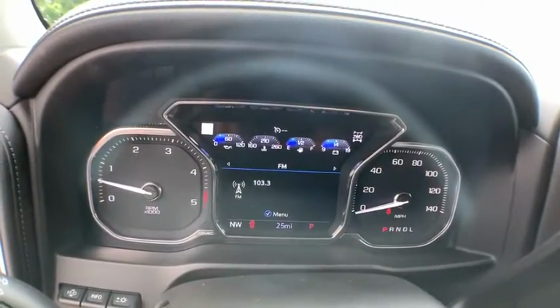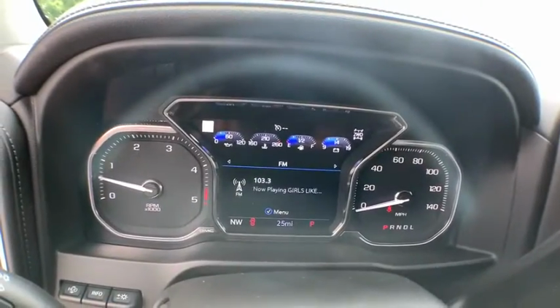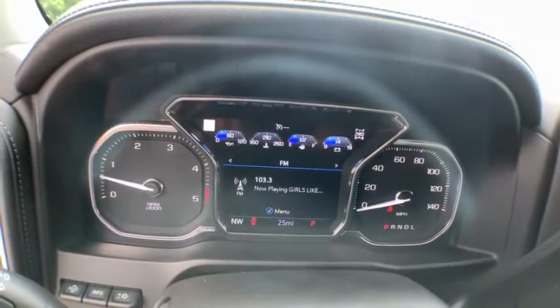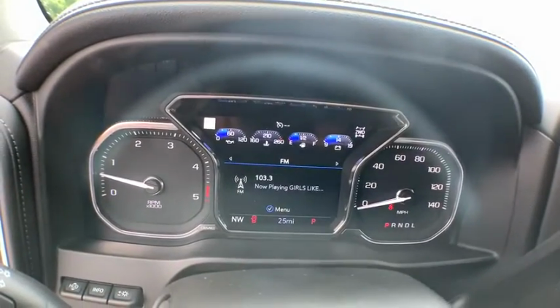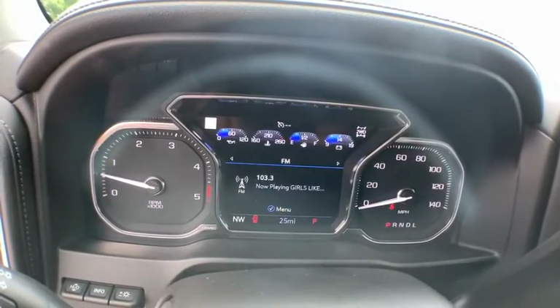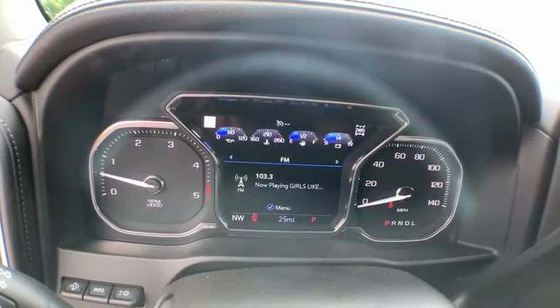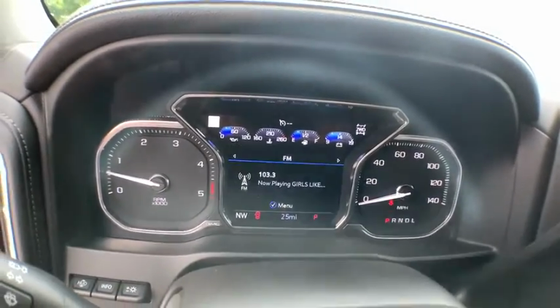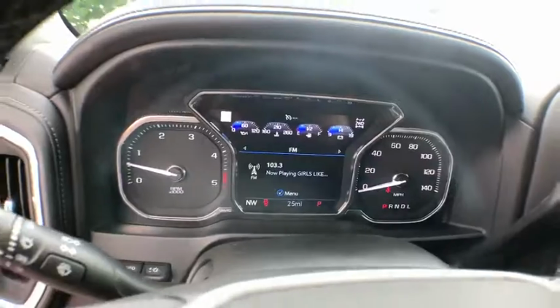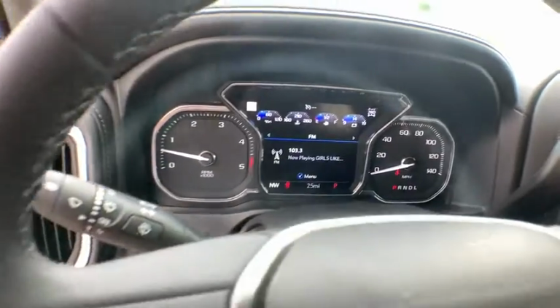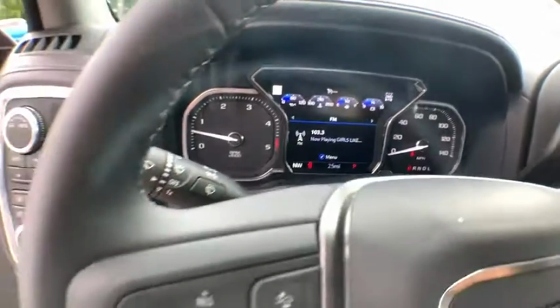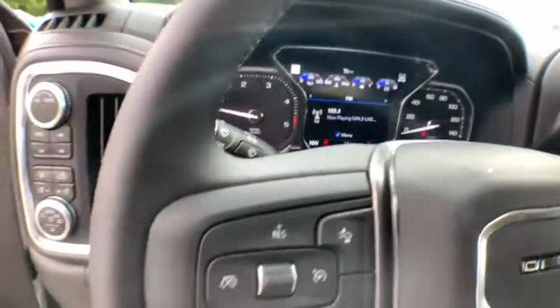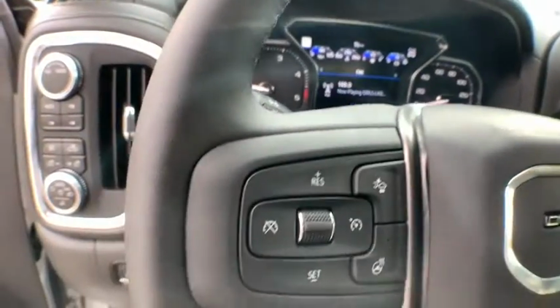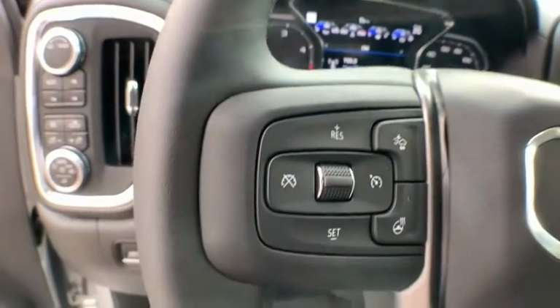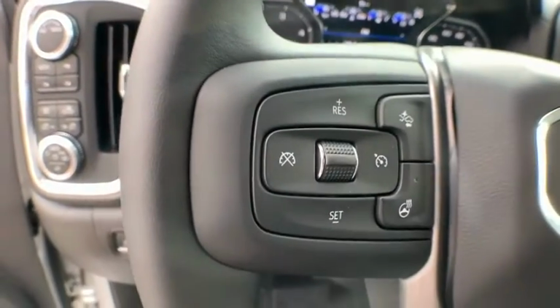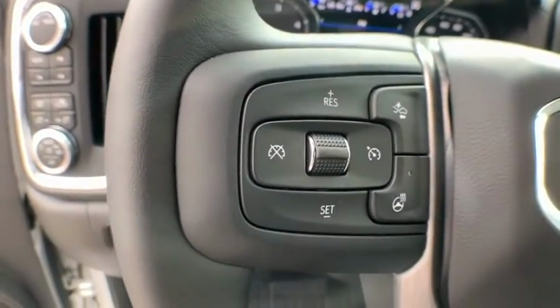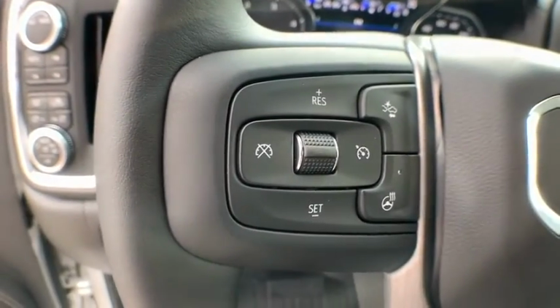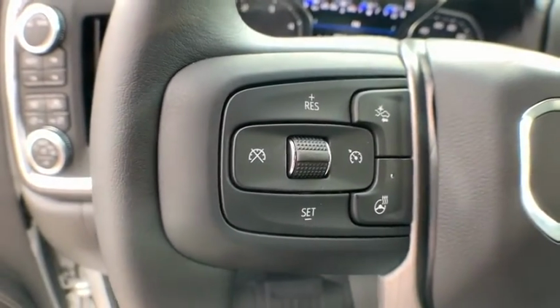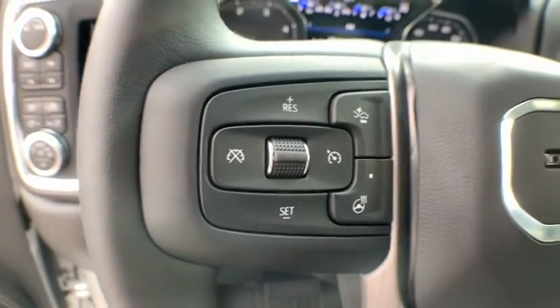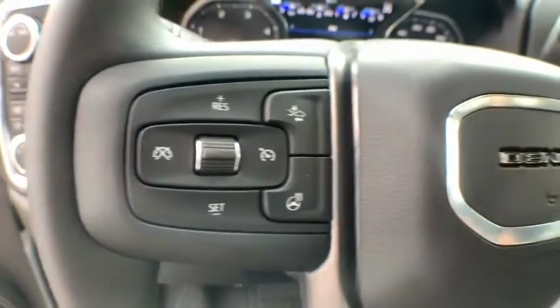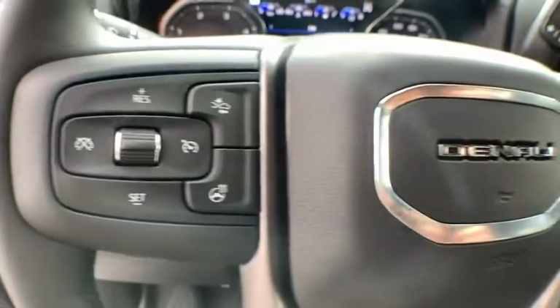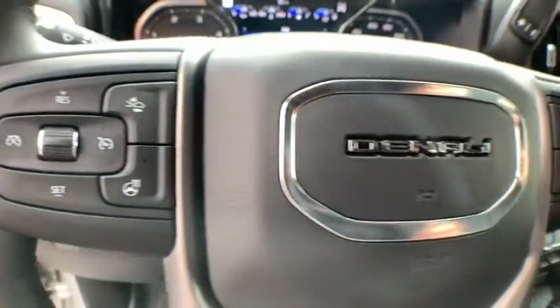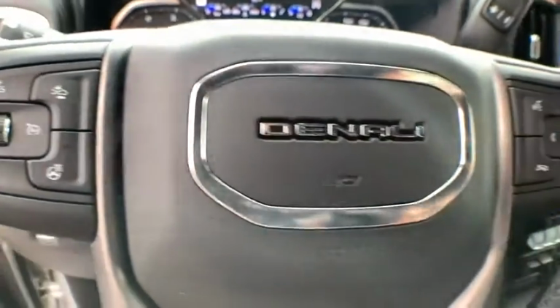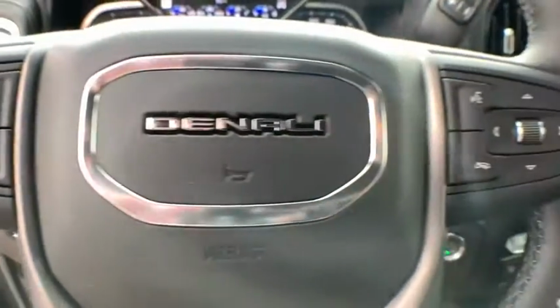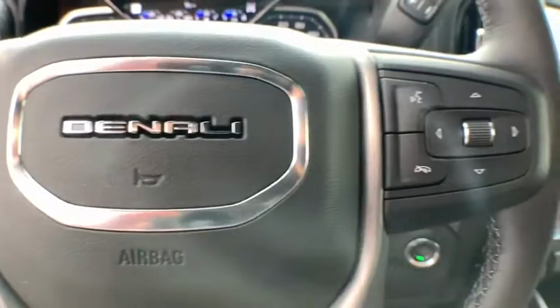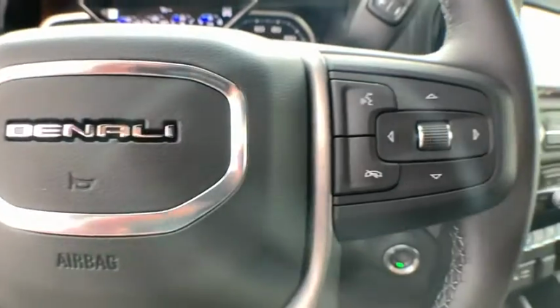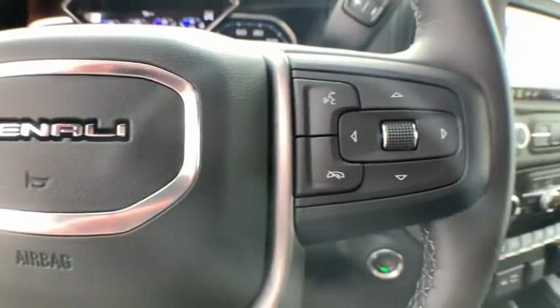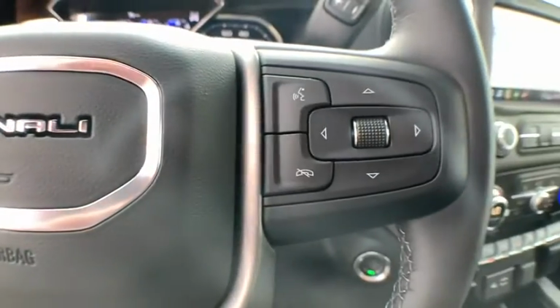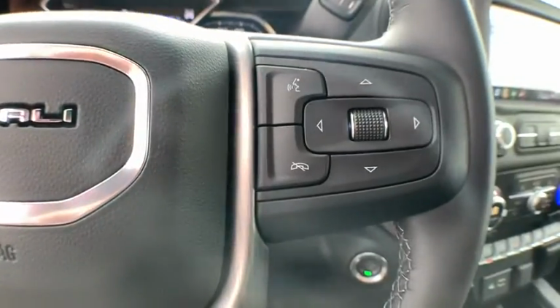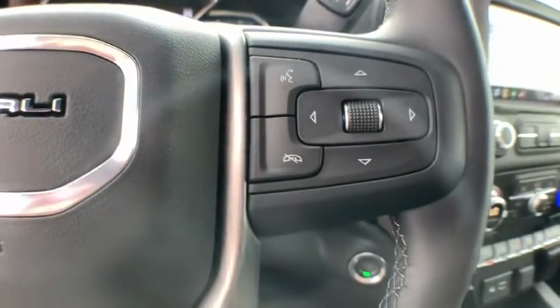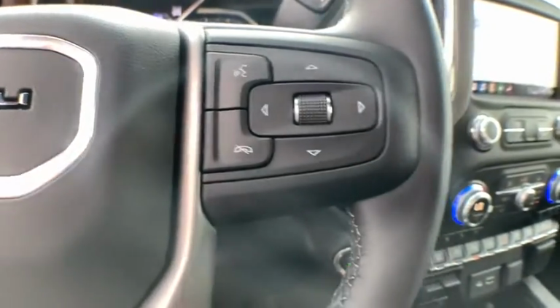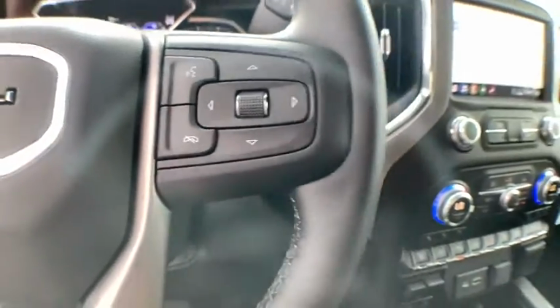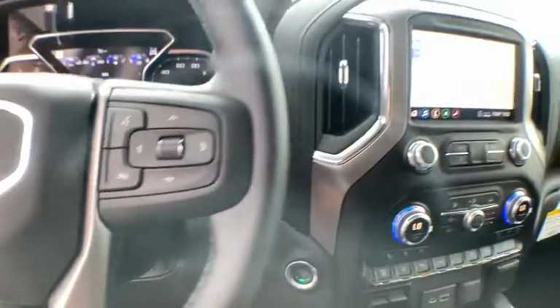Eight speakers, power door locks, electronic stability control, heated steering wheel, fog lights, security system, compass, trip computer, rear window defroster.